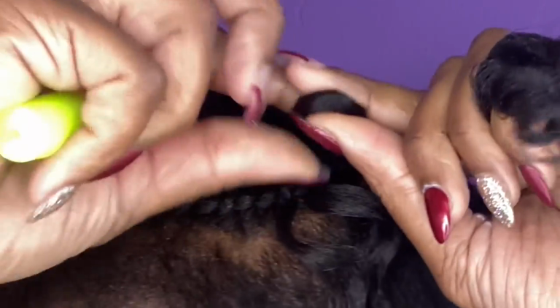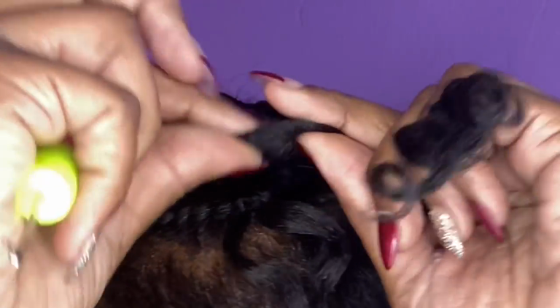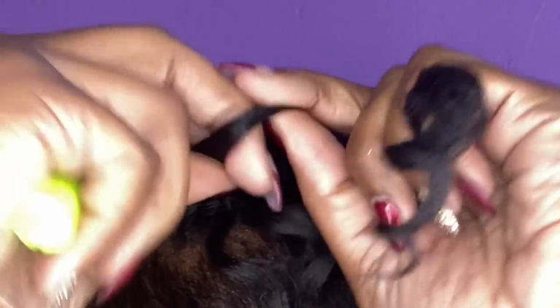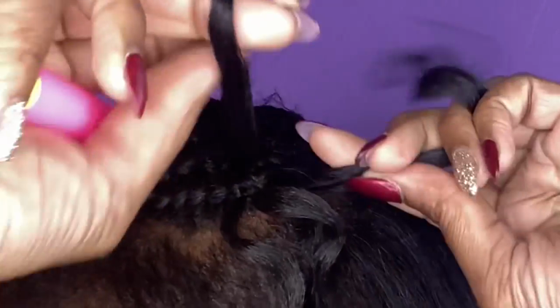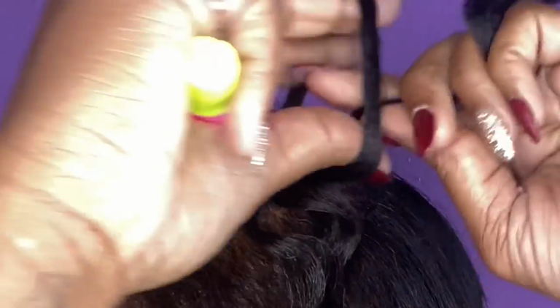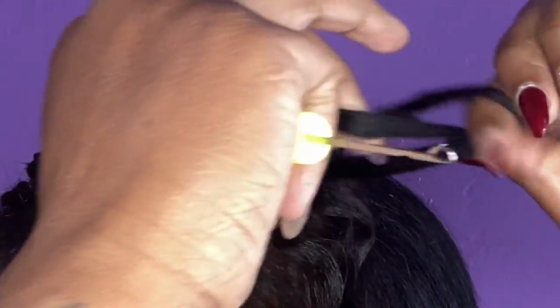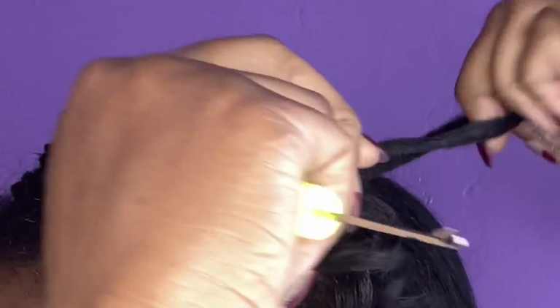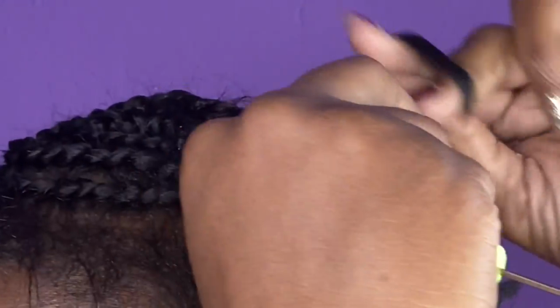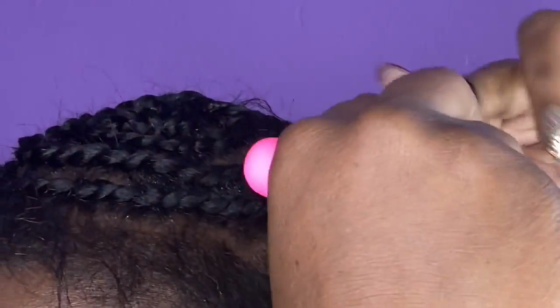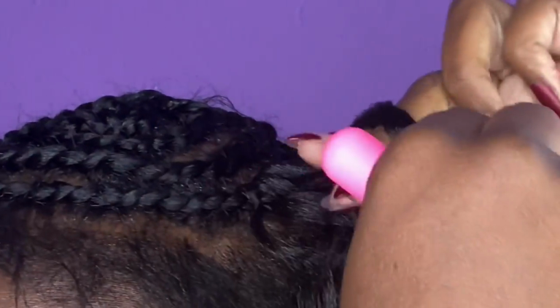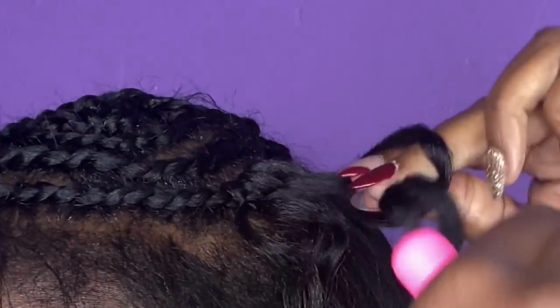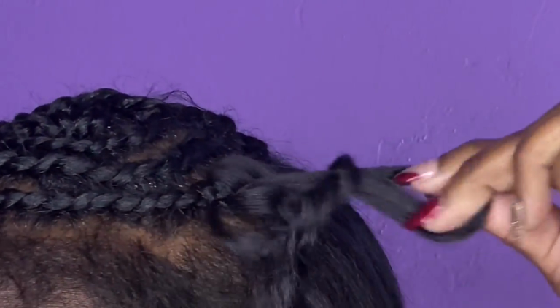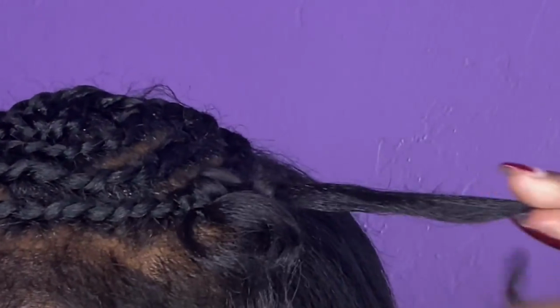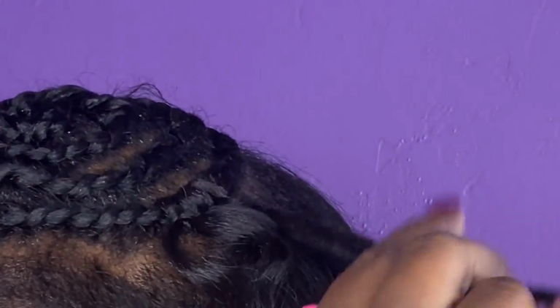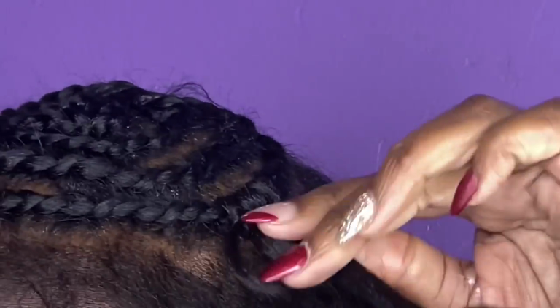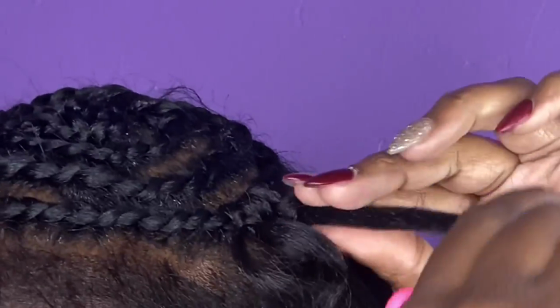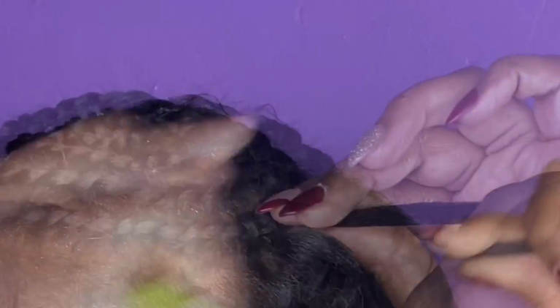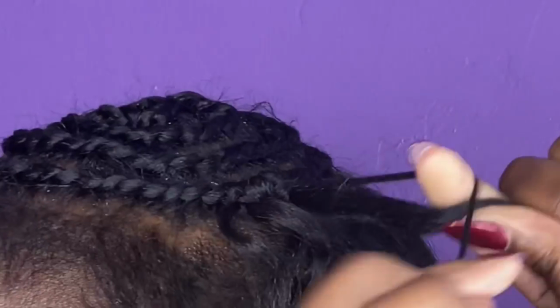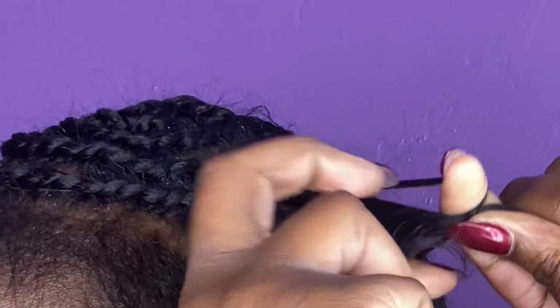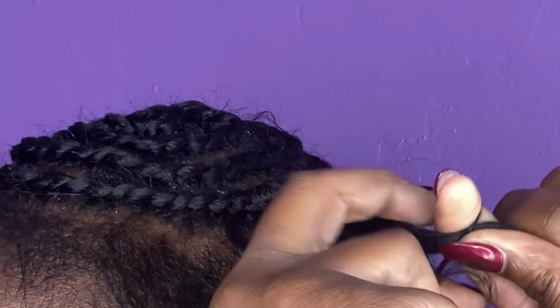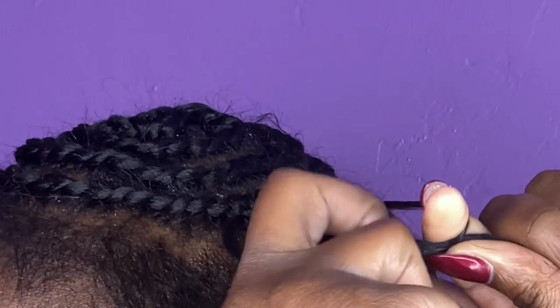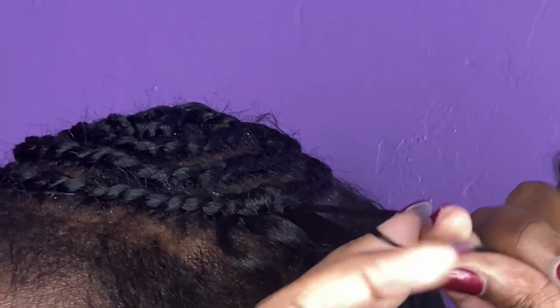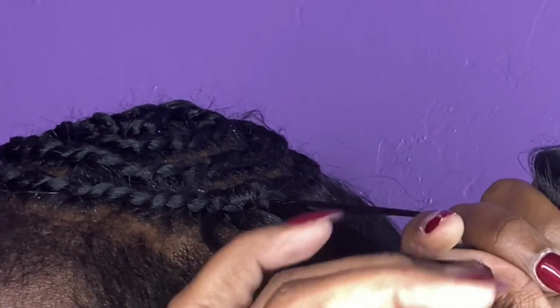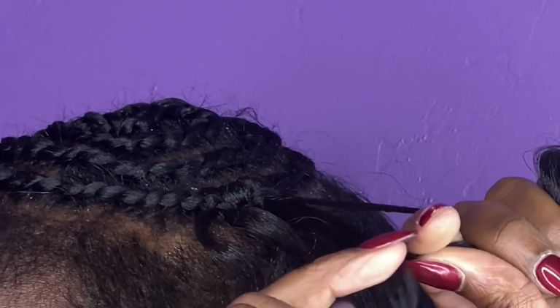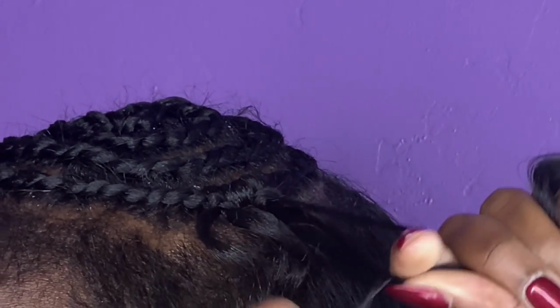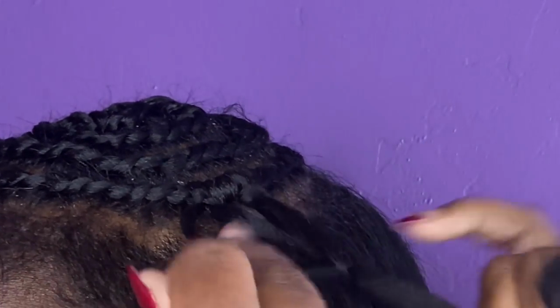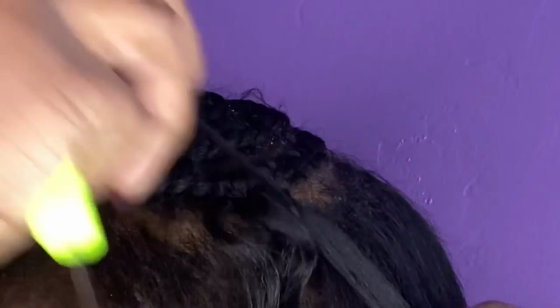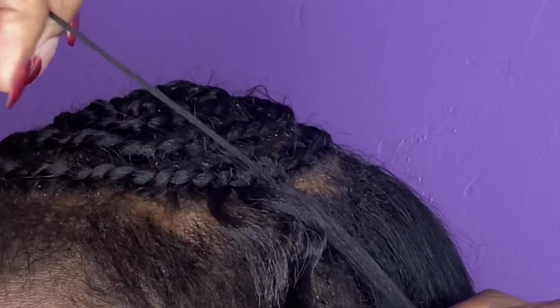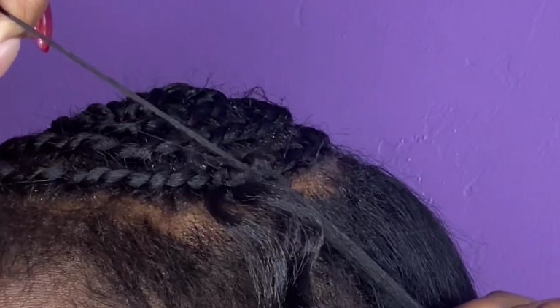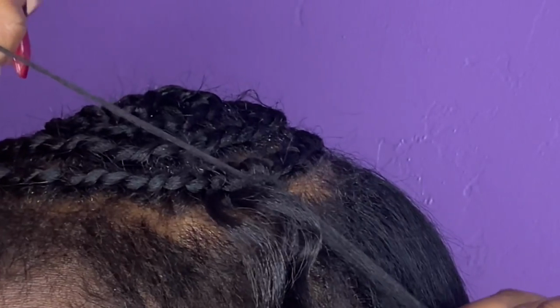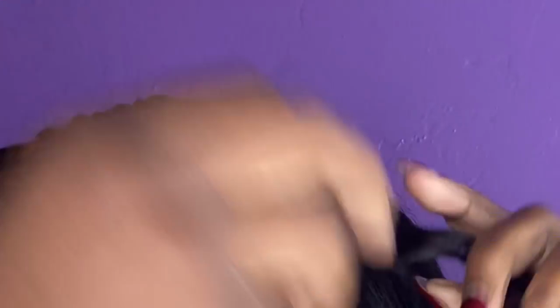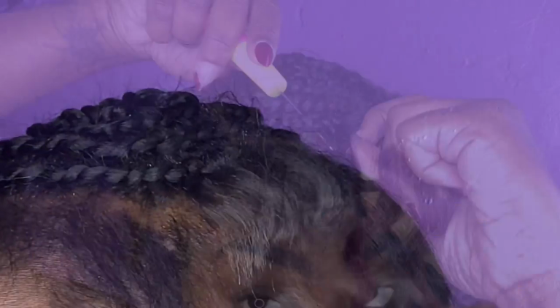My hair is braided in a beehive pattern for the braiding pattern. I'm going to continue to add the number one and then I'll add the burgundy and I'll come back and show you guys the next step. Keep watching.